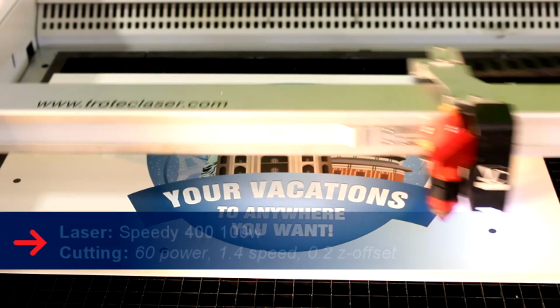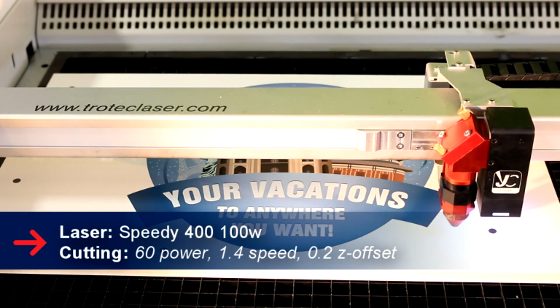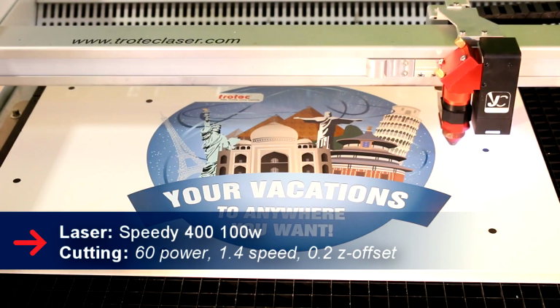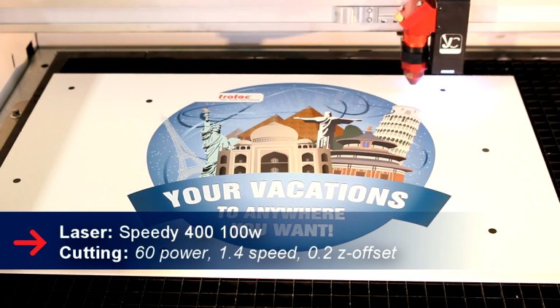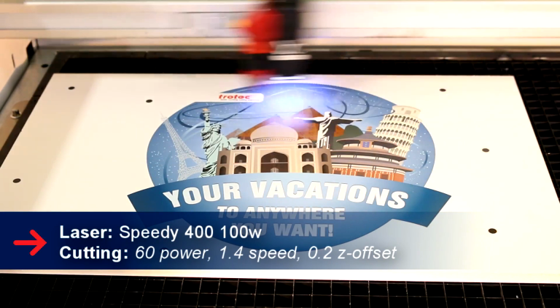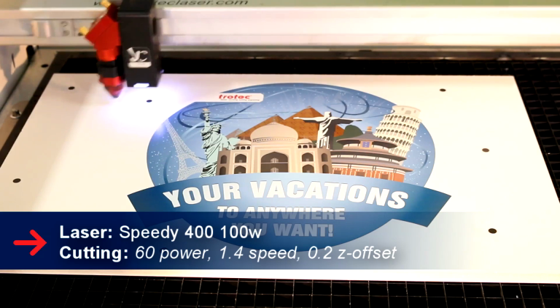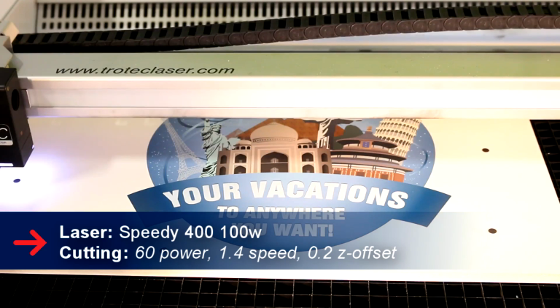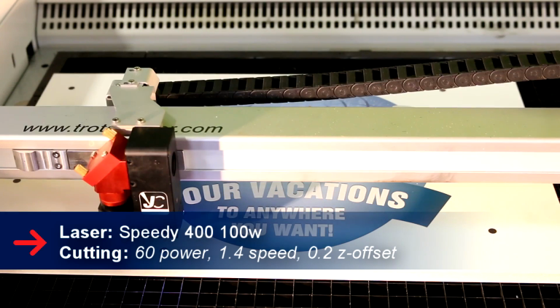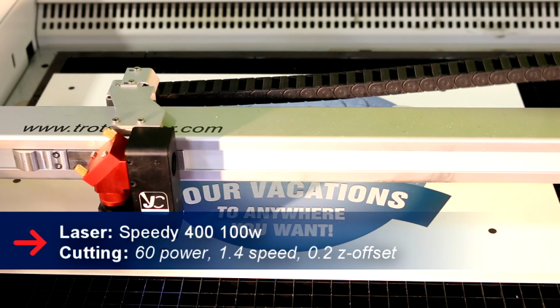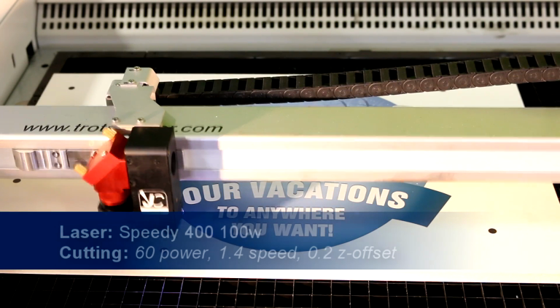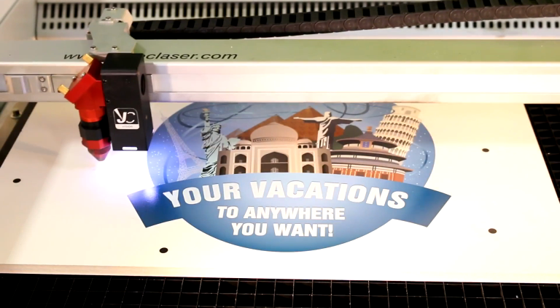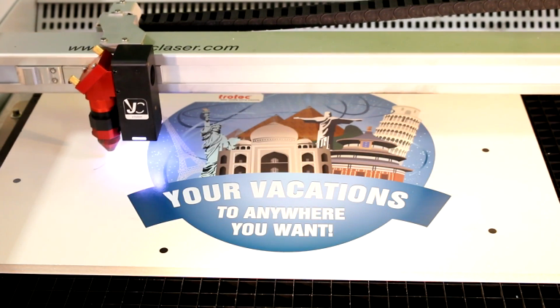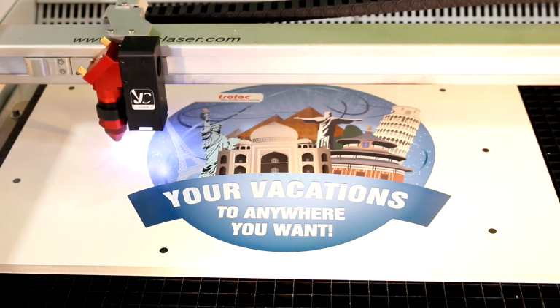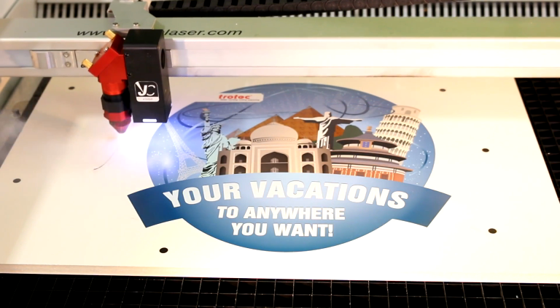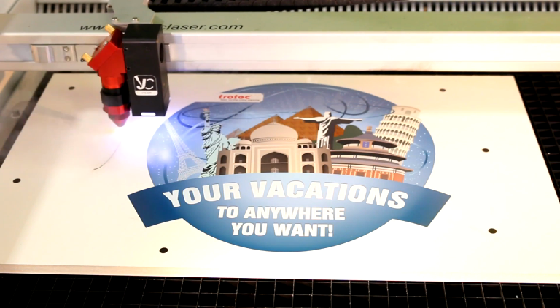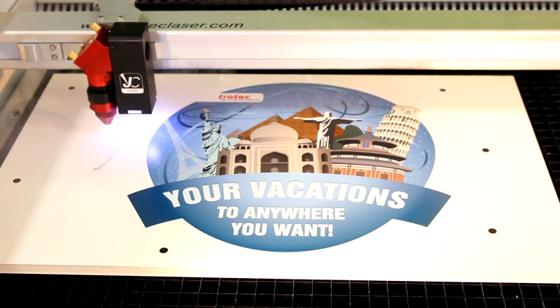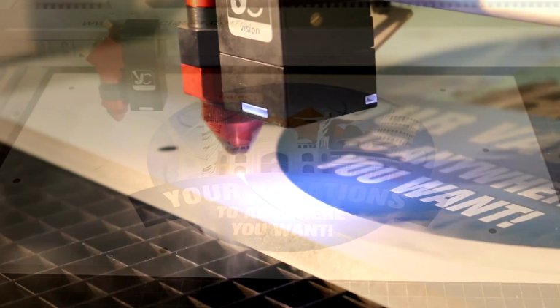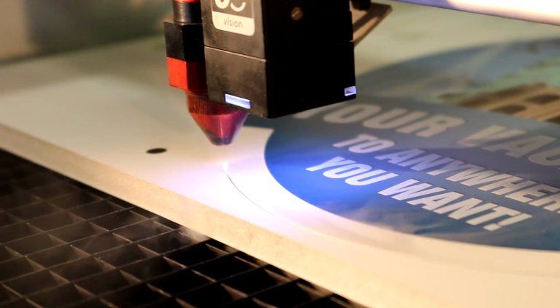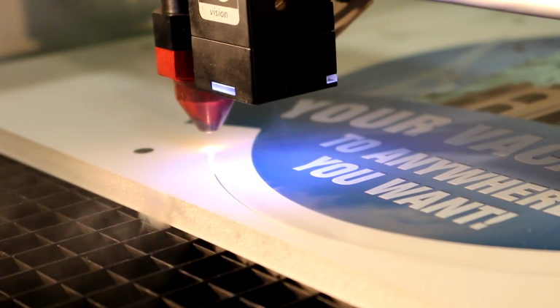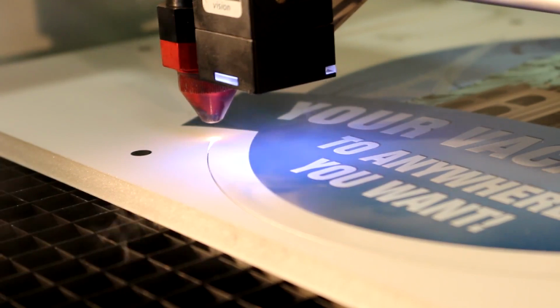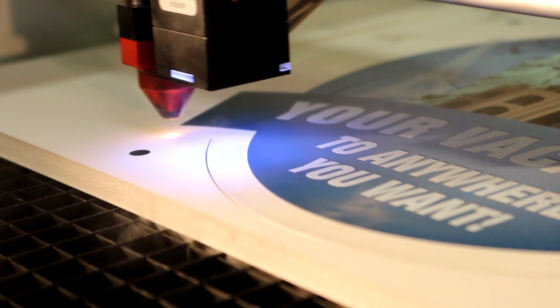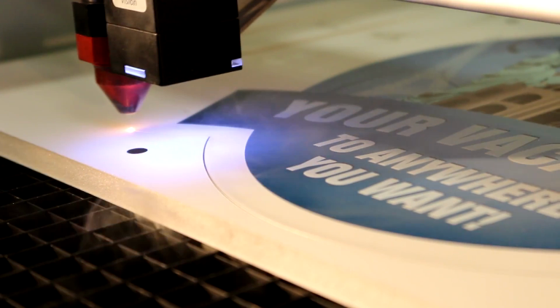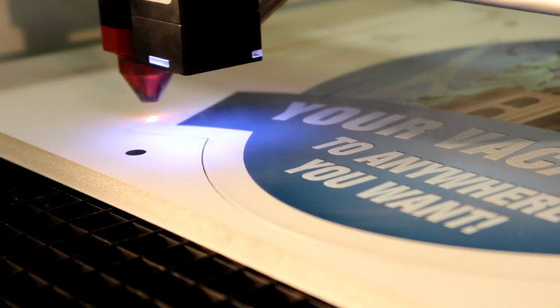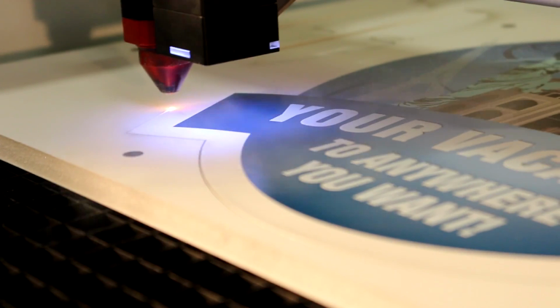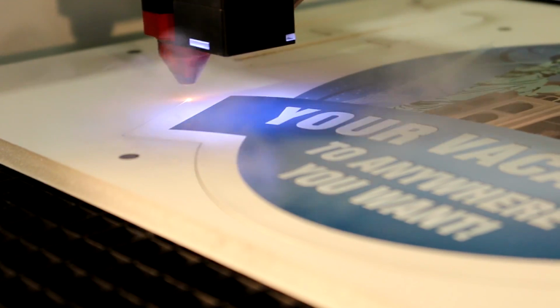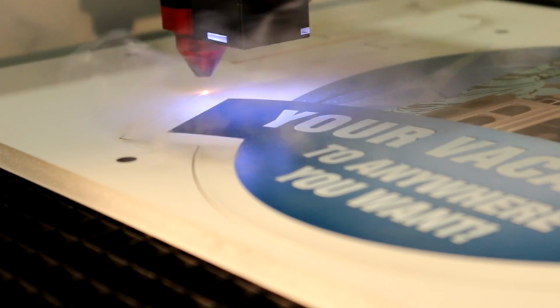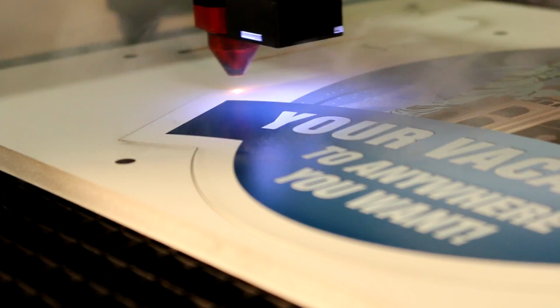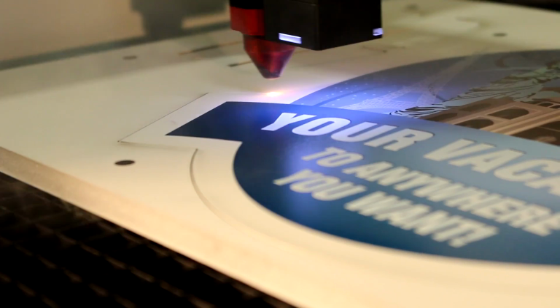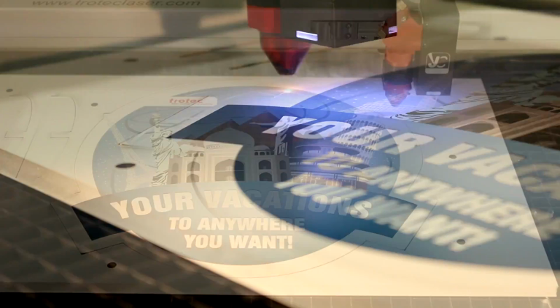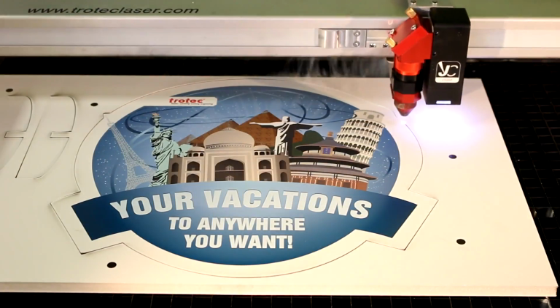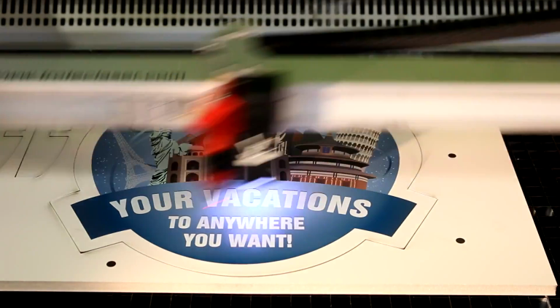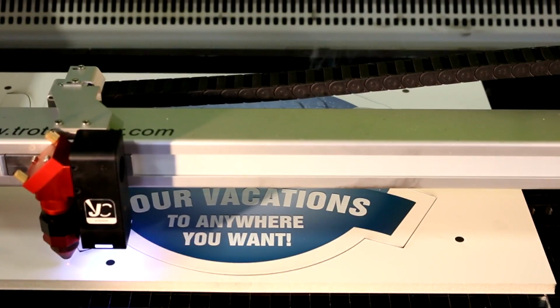We then place our foam board into our laser machine and cut. SmartX is made from 100% polystyrene, which means there is no adhesive between core and cover layers and it is fully recyclable. It comes in 5 and 10 millimeter thicknesses.